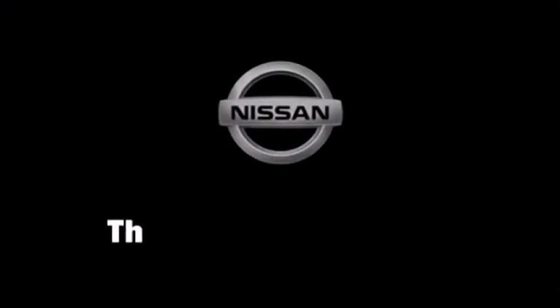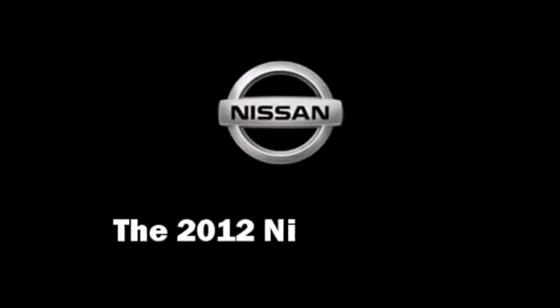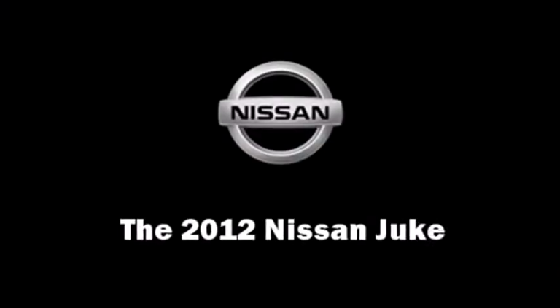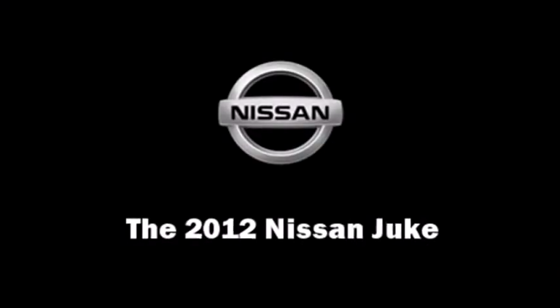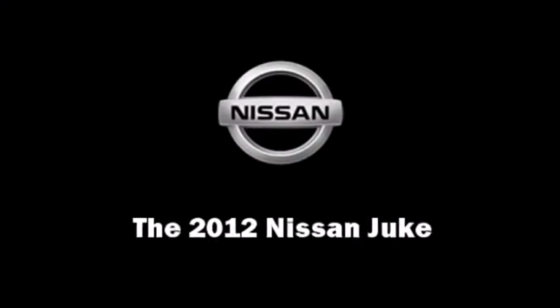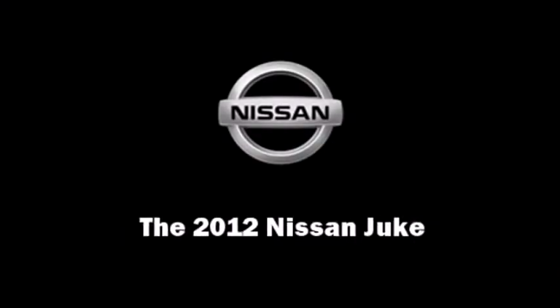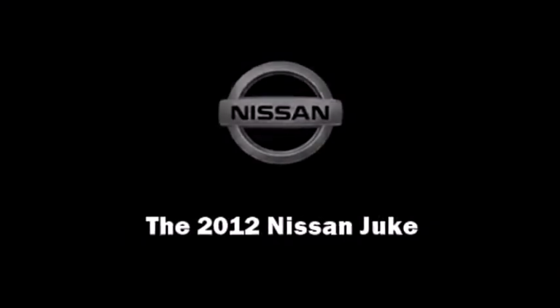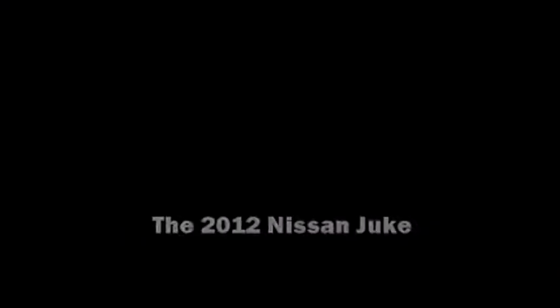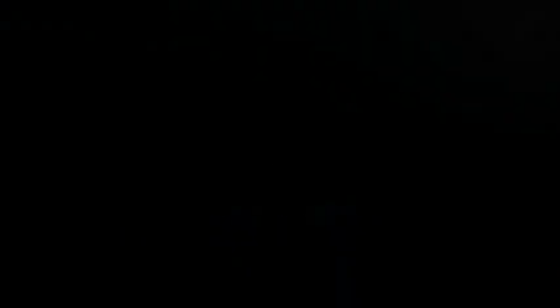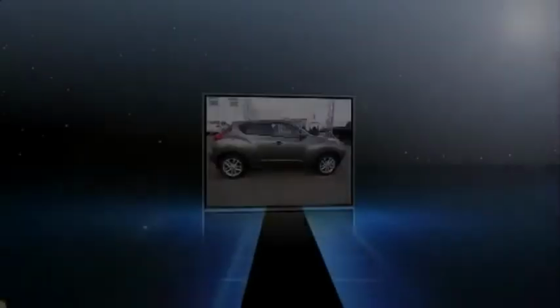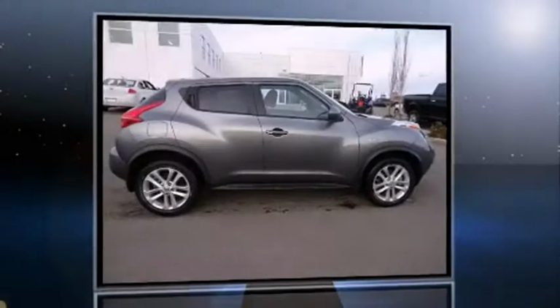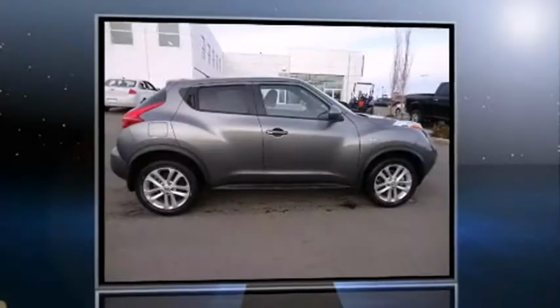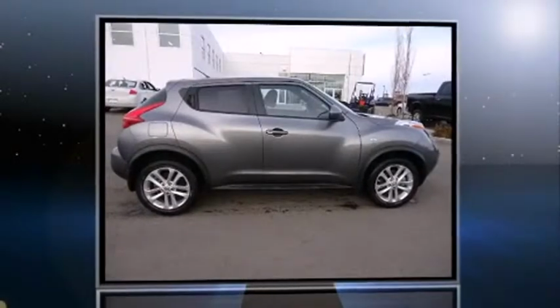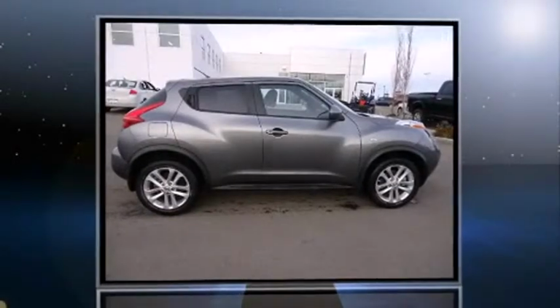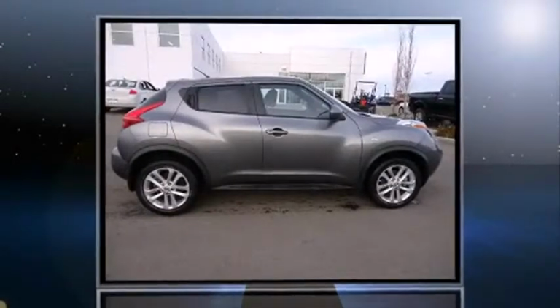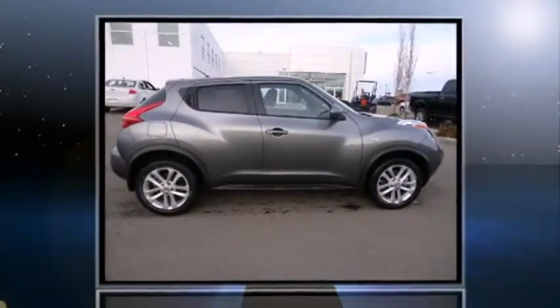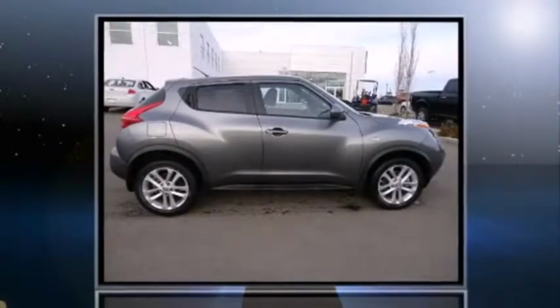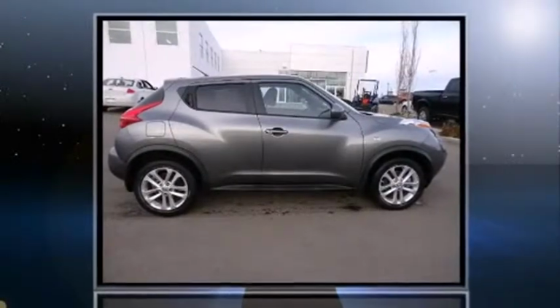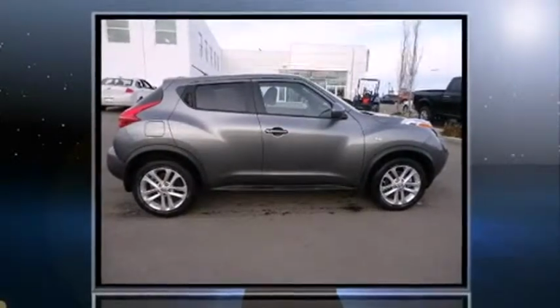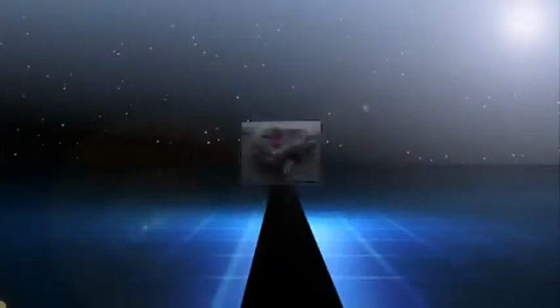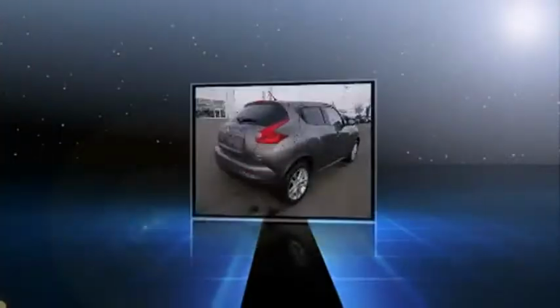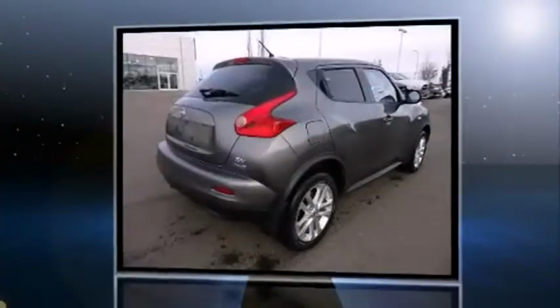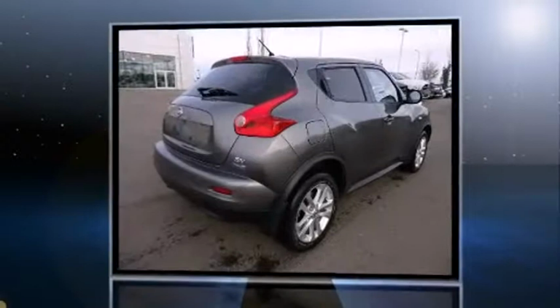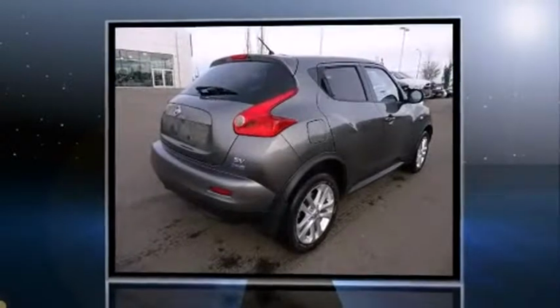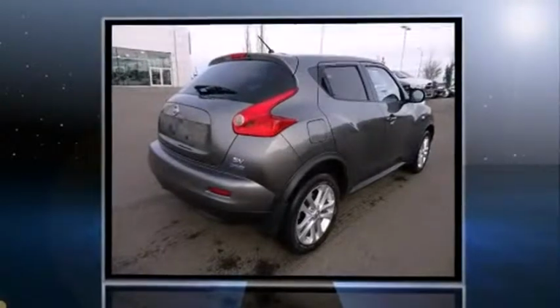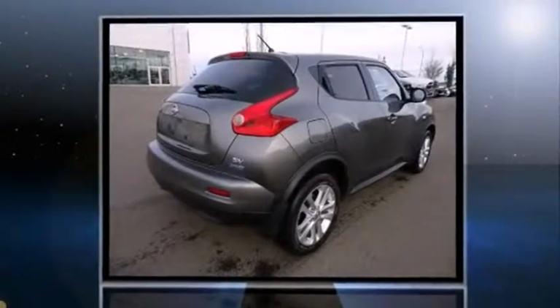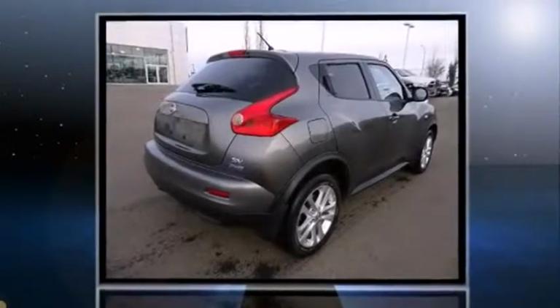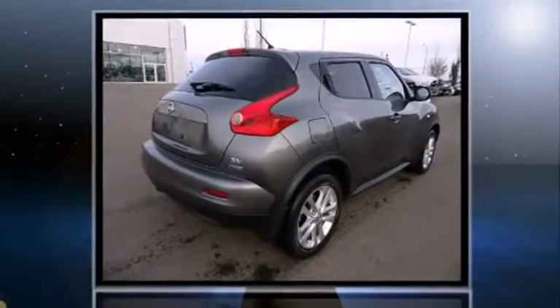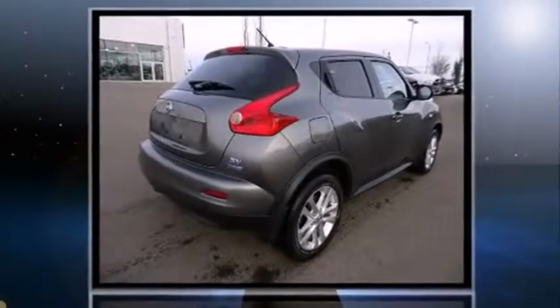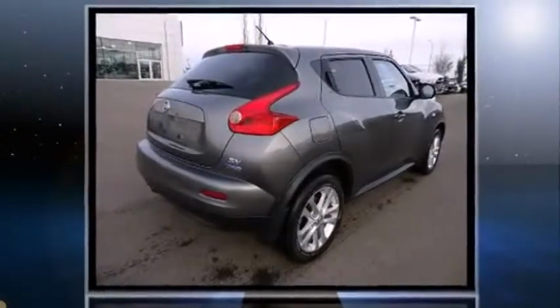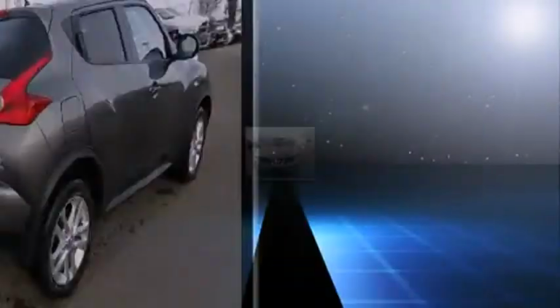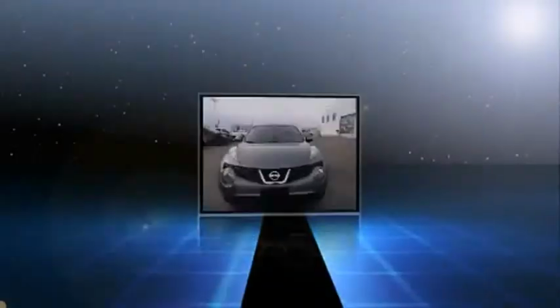Familiarize yourself with the 2012 Nissan Juke. Under the hood, you'll find a four-cylinder engine with more than 170 horsepower, providing a smooth and predictable driving experience.